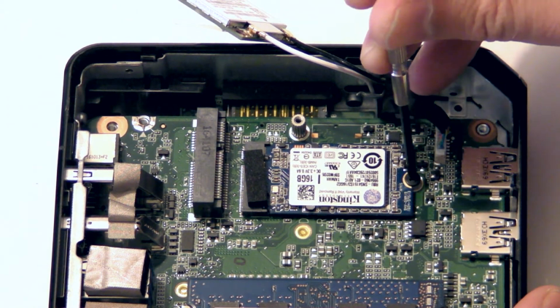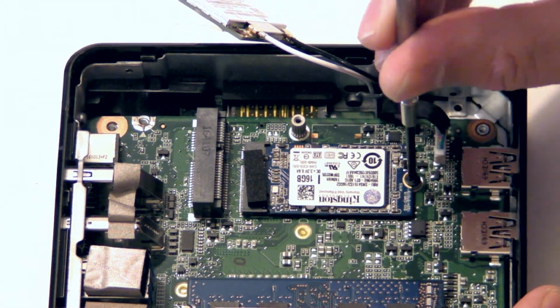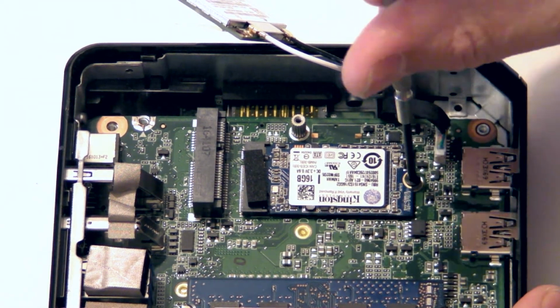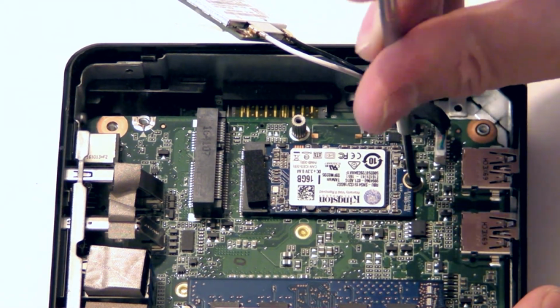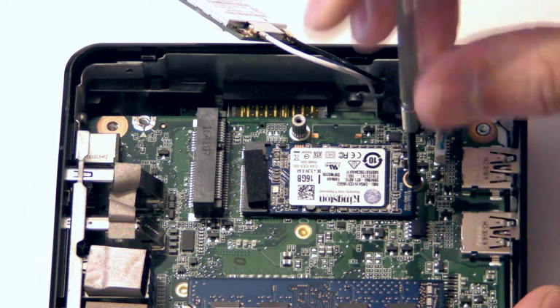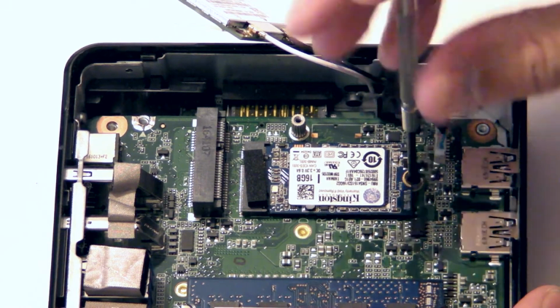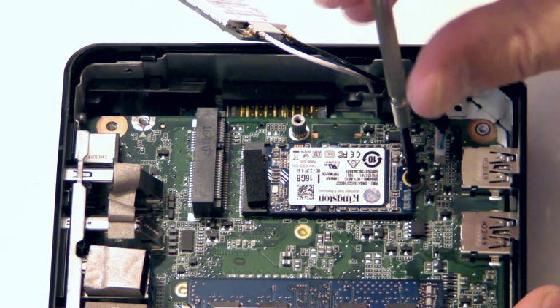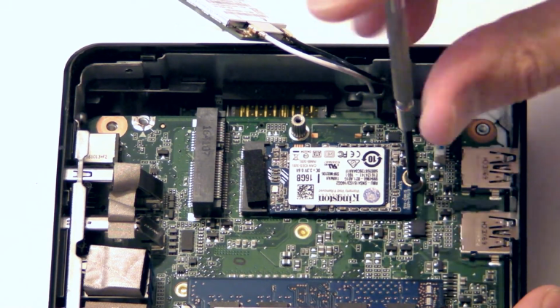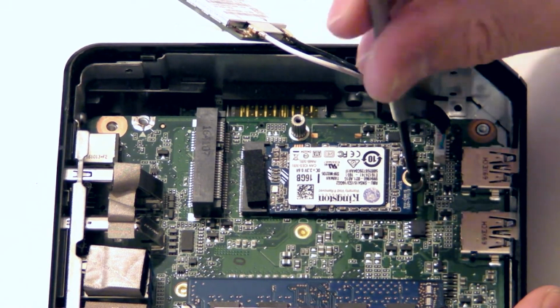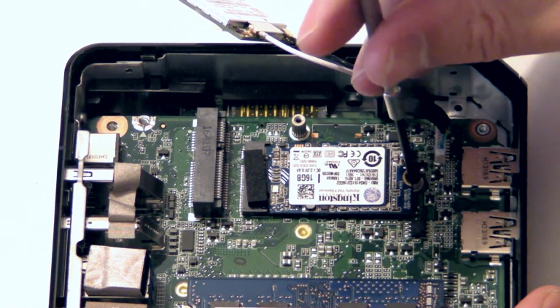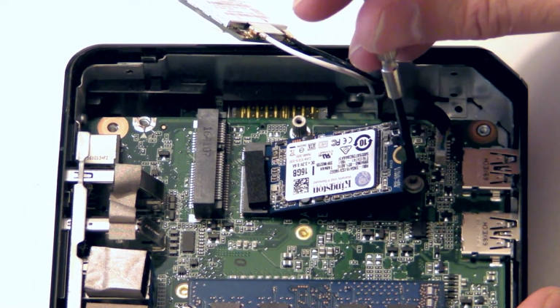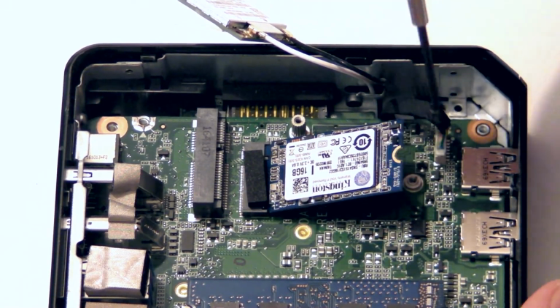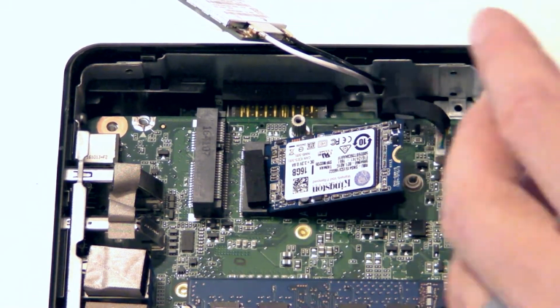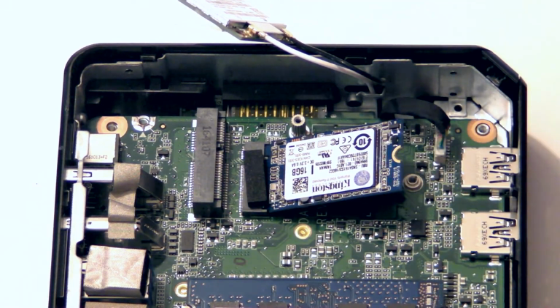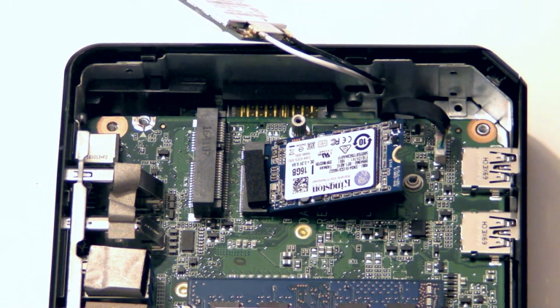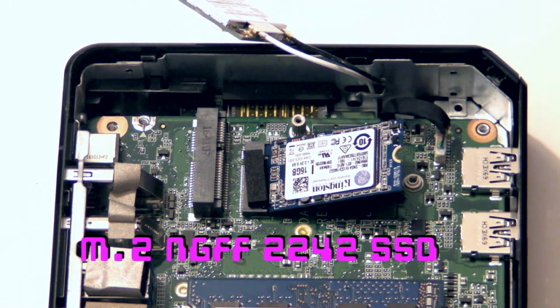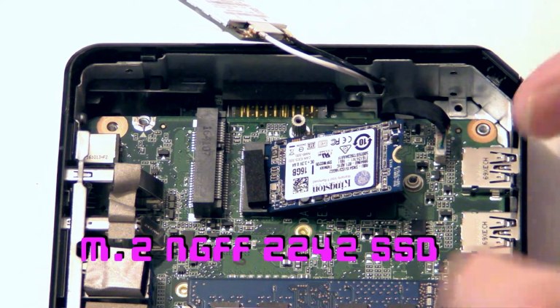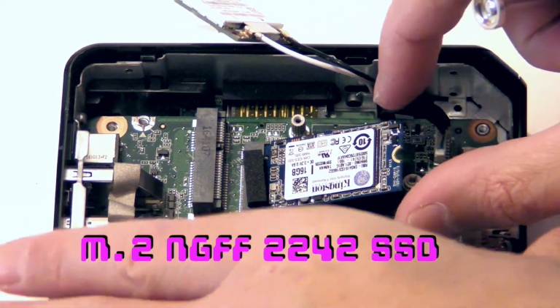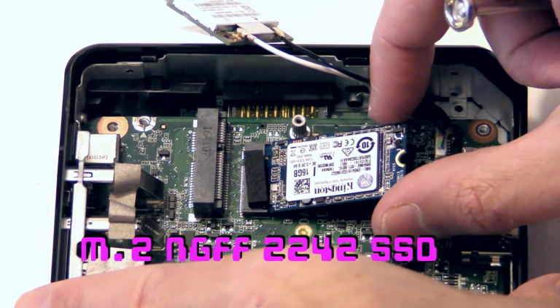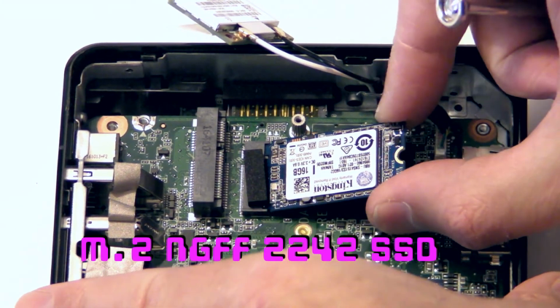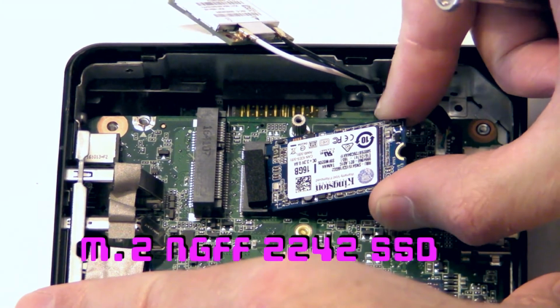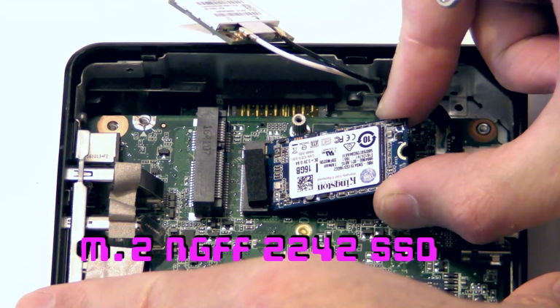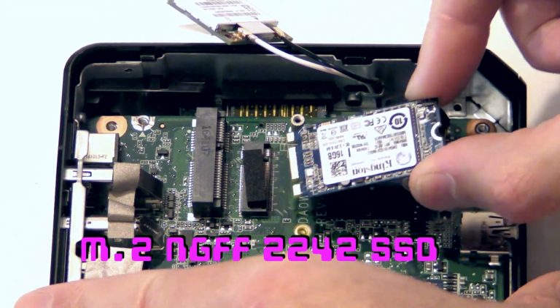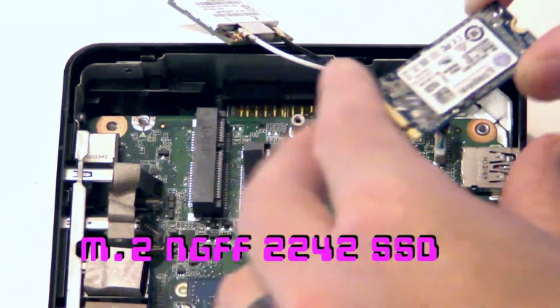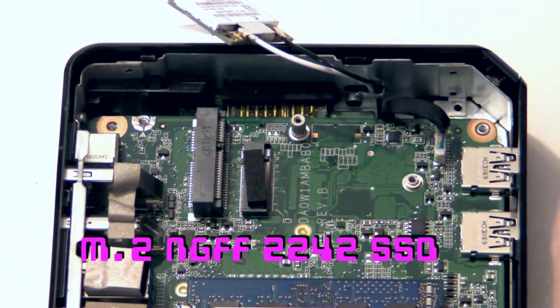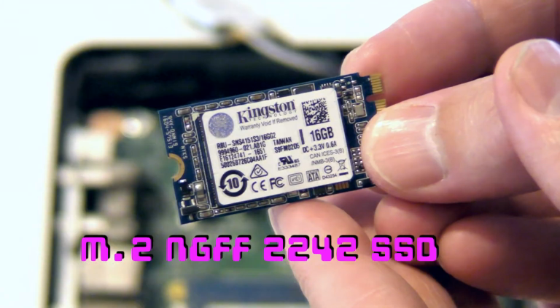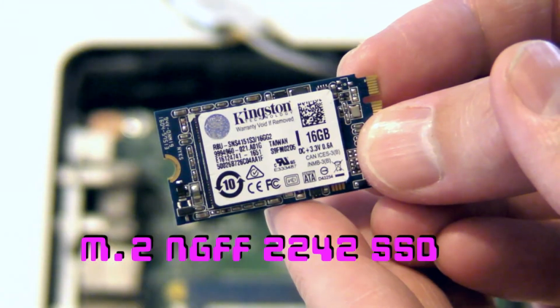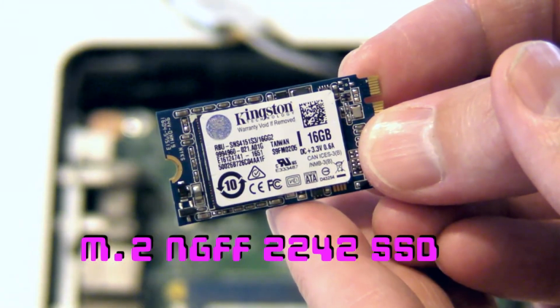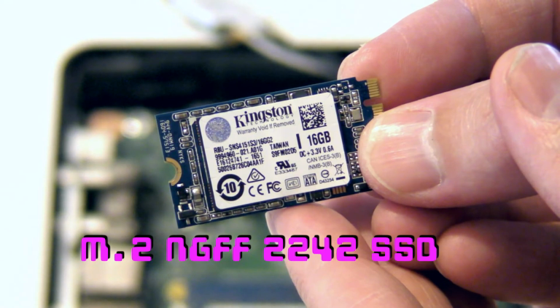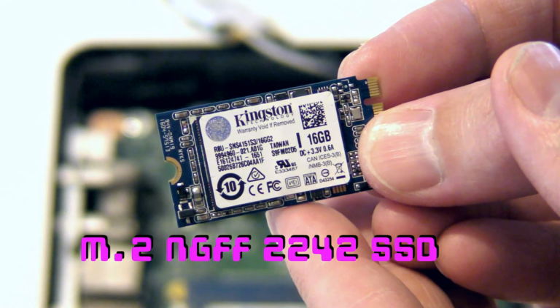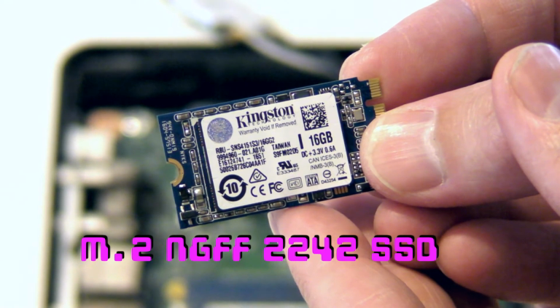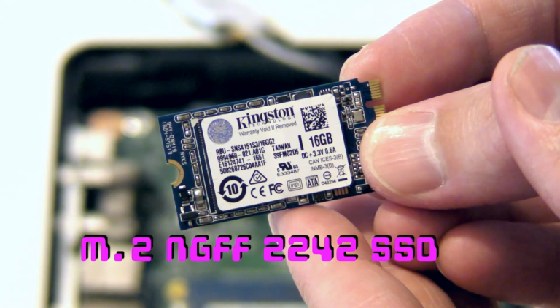Your primary SSD sits beneath the WiFi card, held in with a single screw. It's an M.2 NGFF SSD. You can find one to suit your needs and budget via the eBay link in my video description.